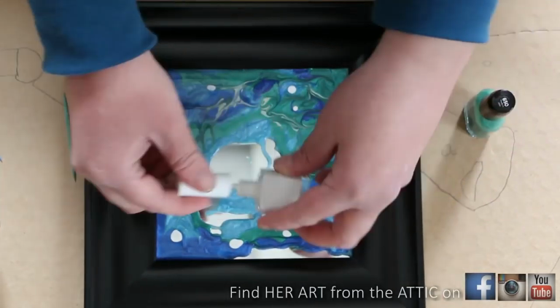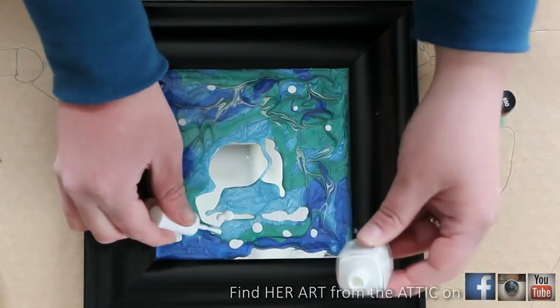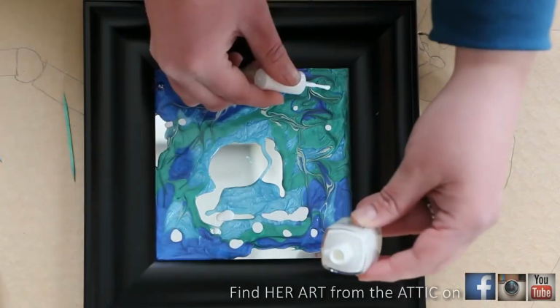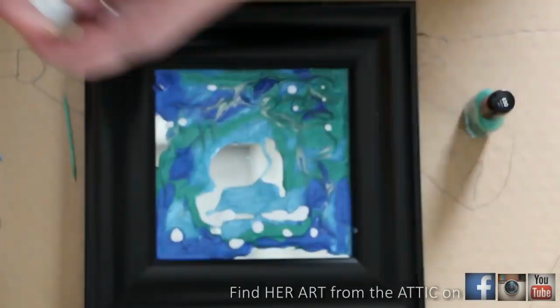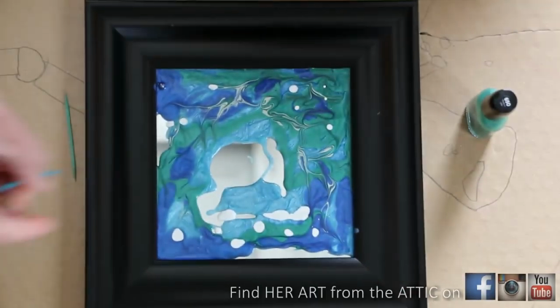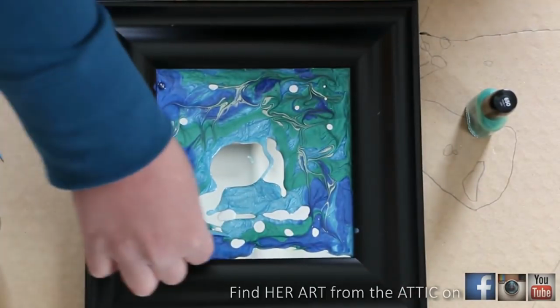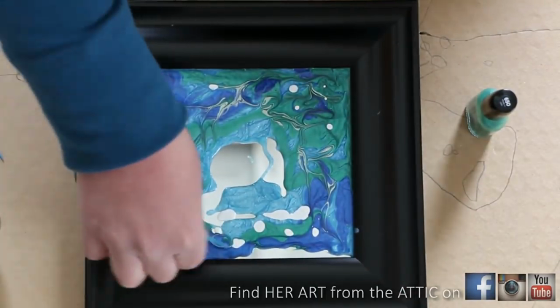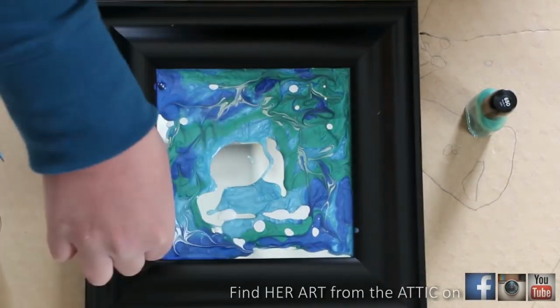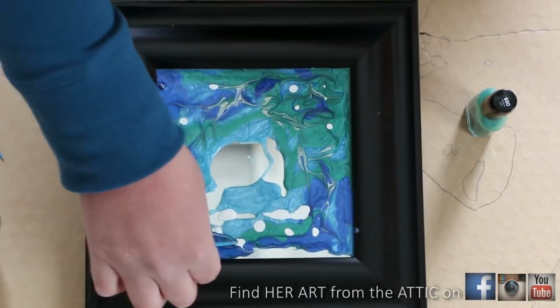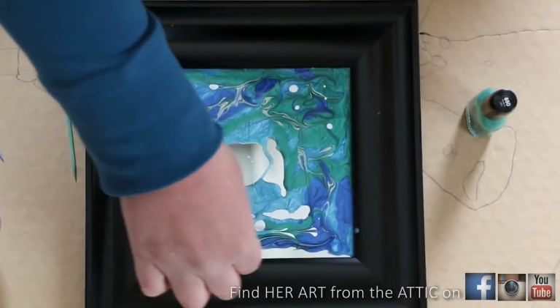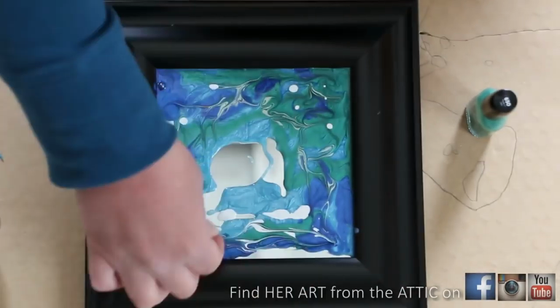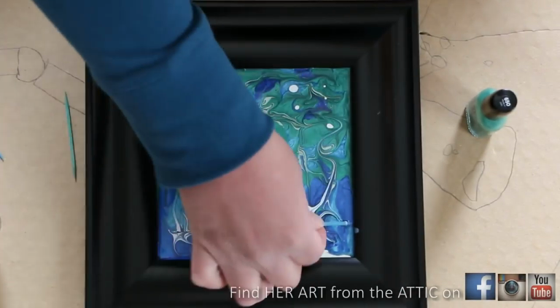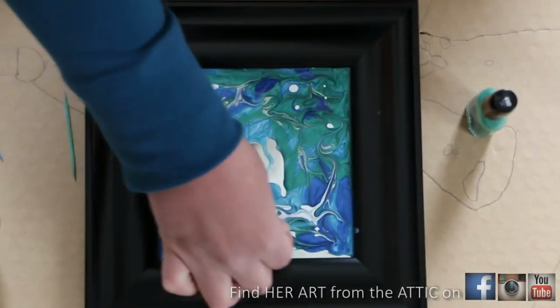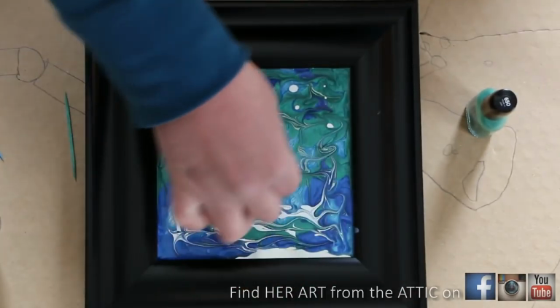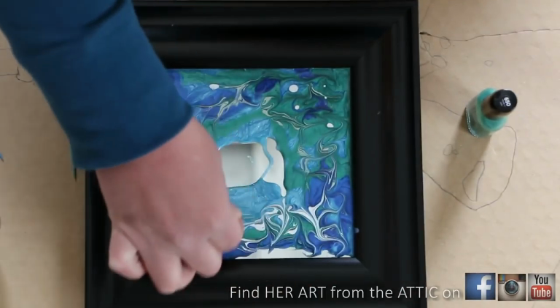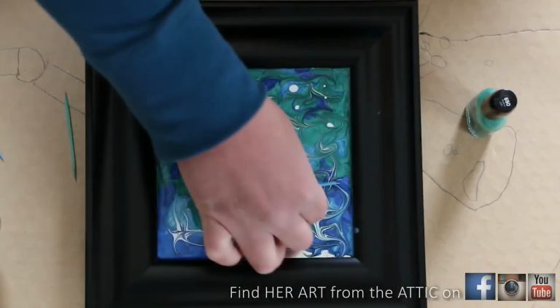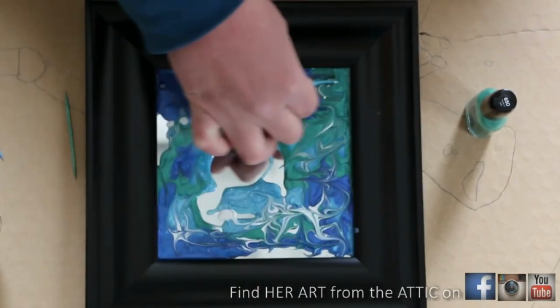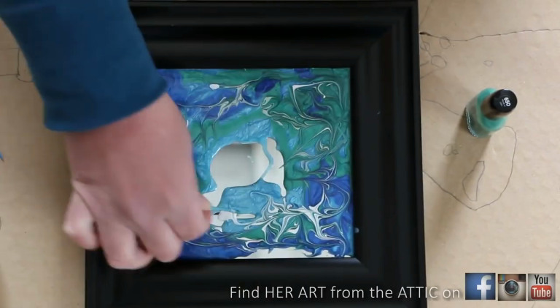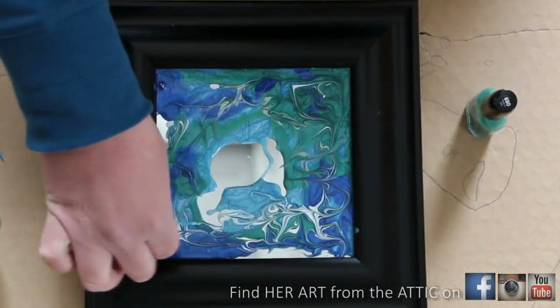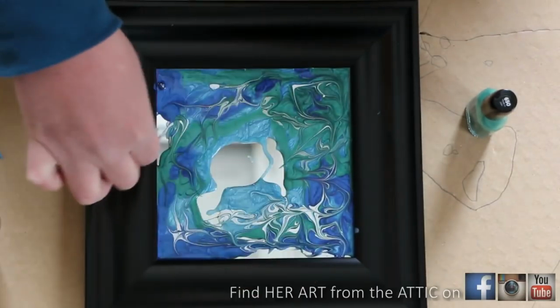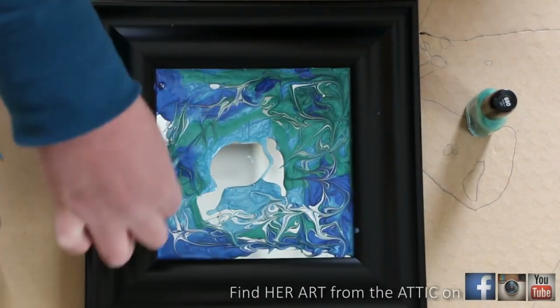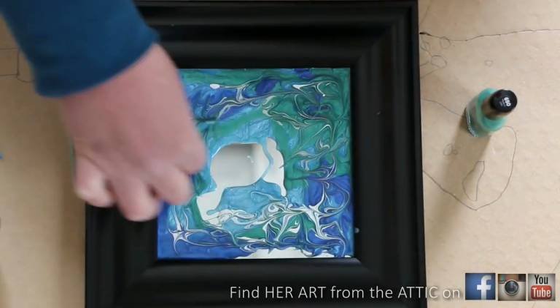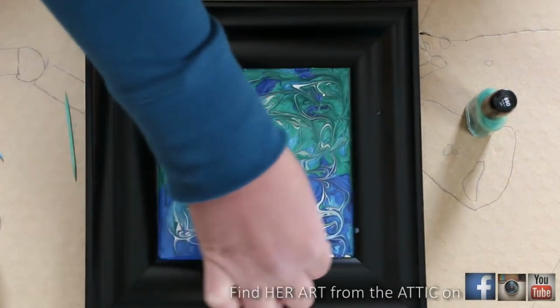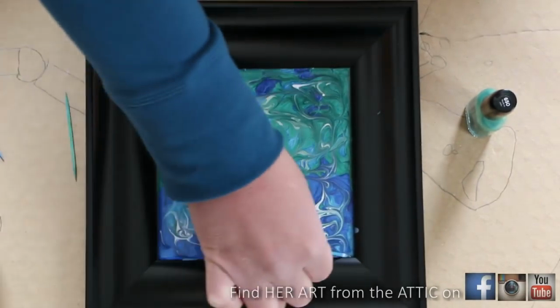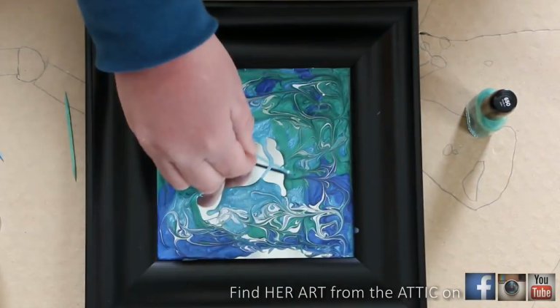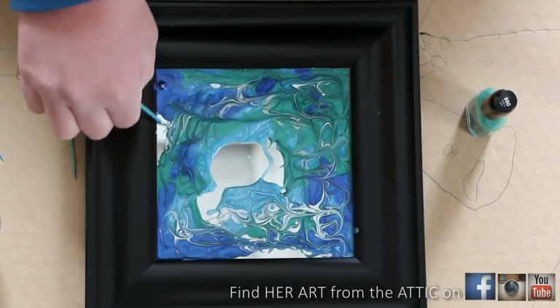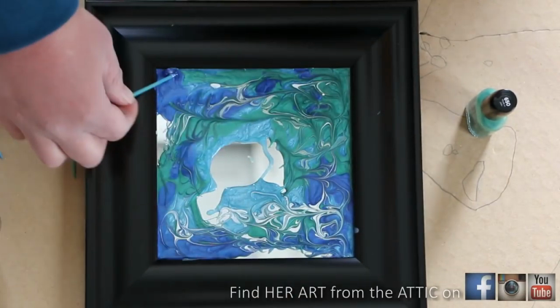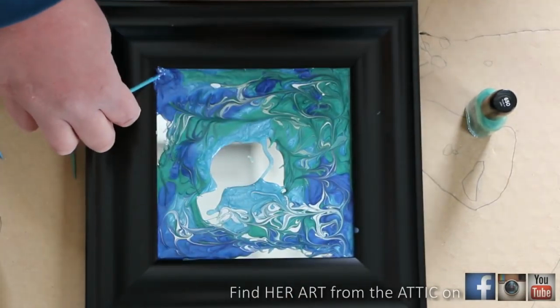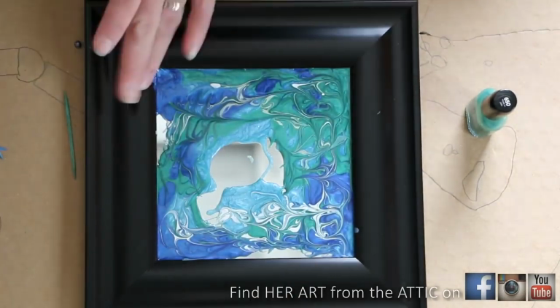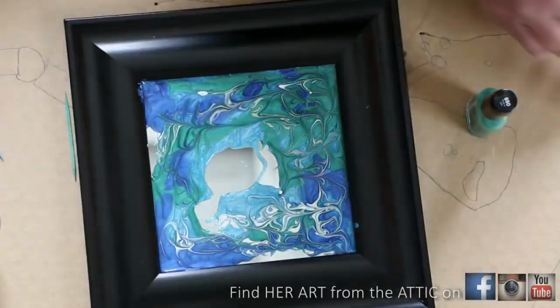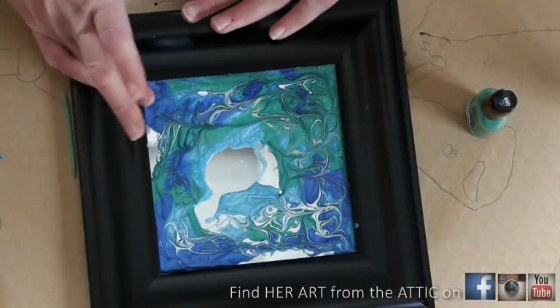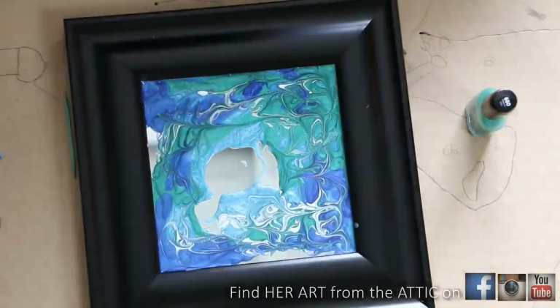I'll do the same thing with white — grab my toothpick, push the colors around. Don't overmix. Watch the colors flow. It's so fun.